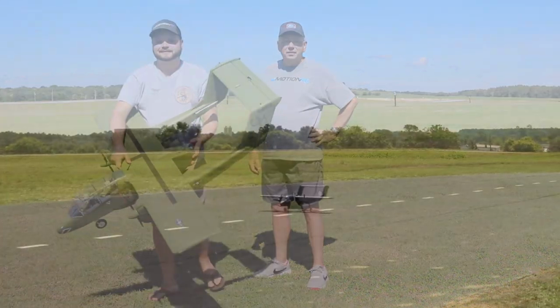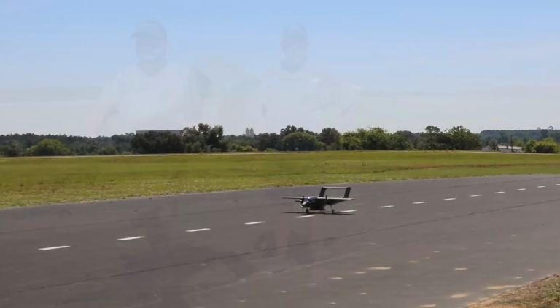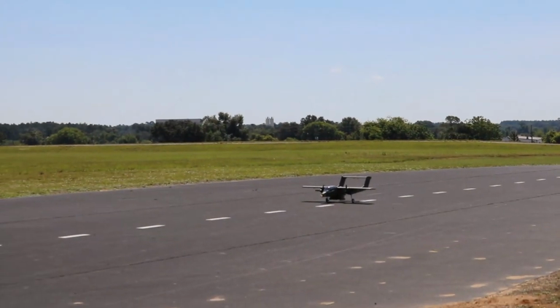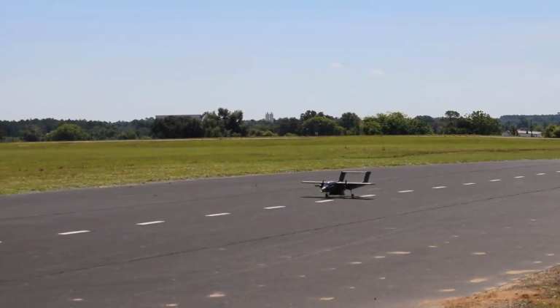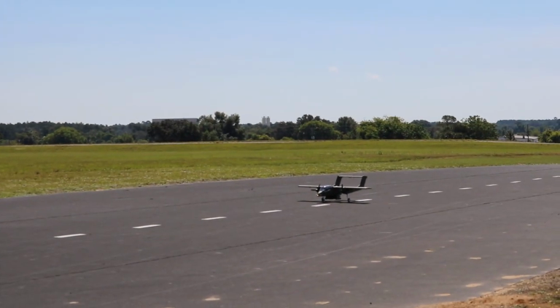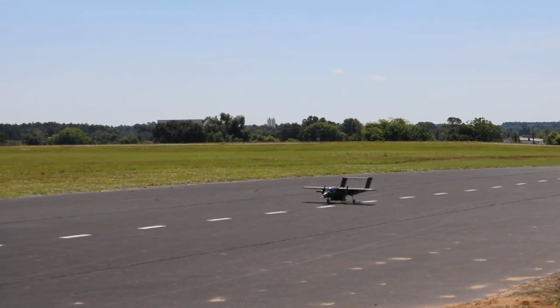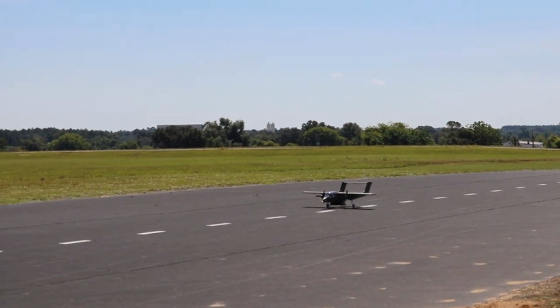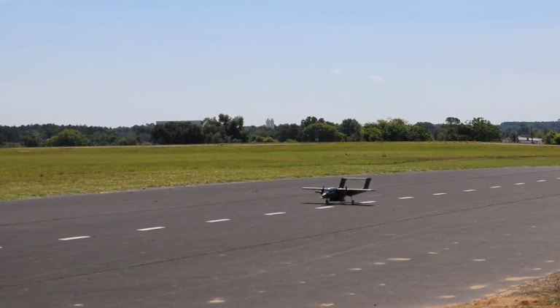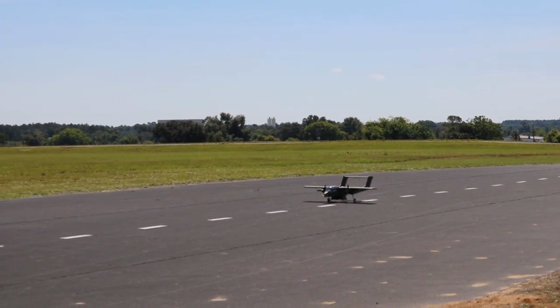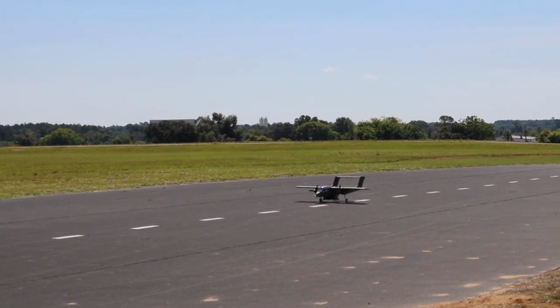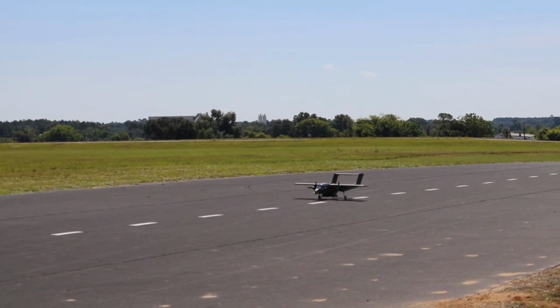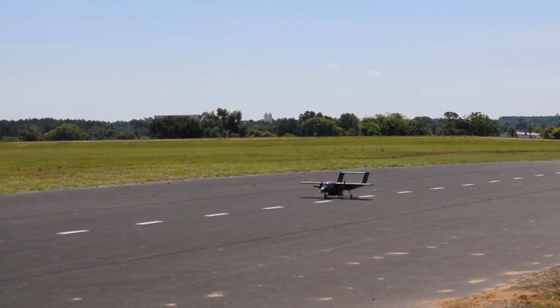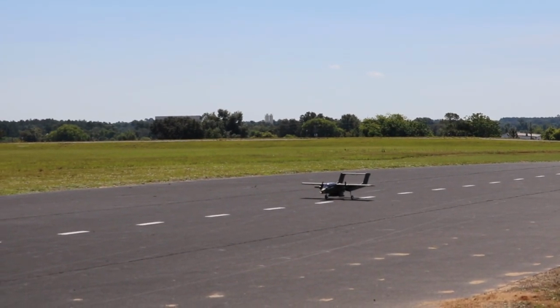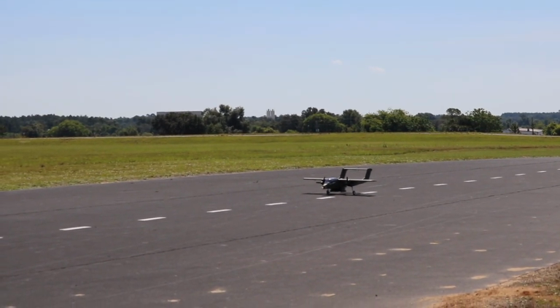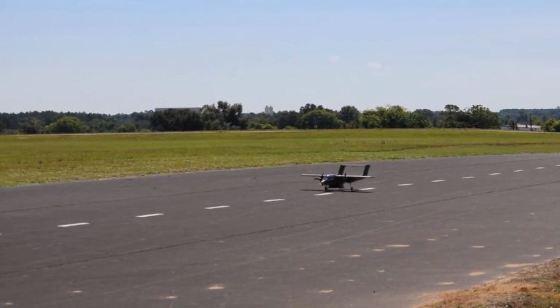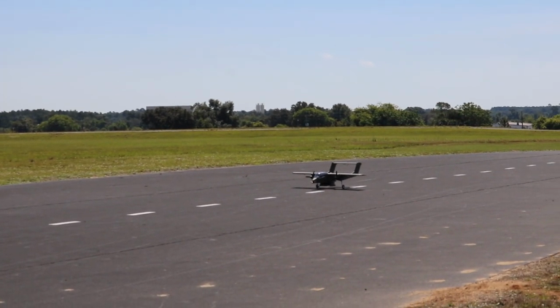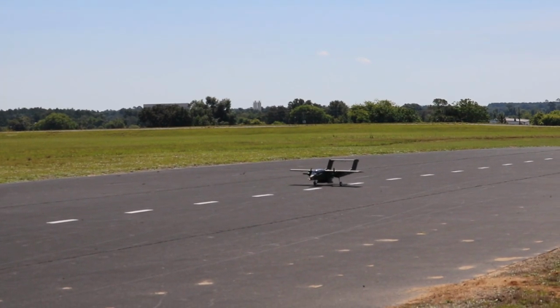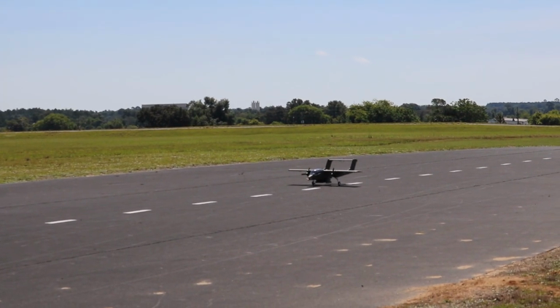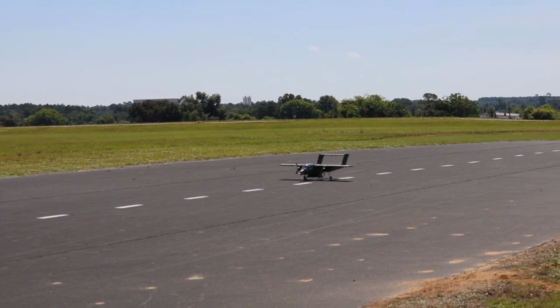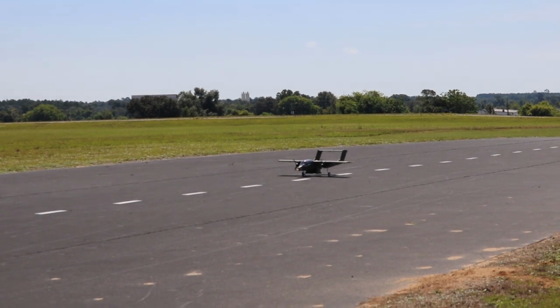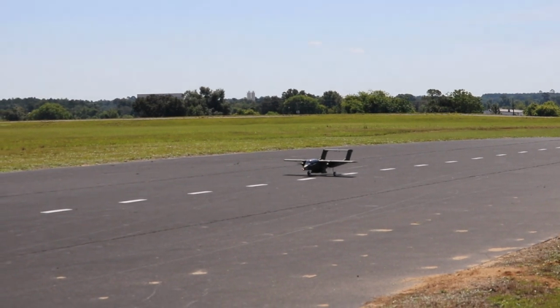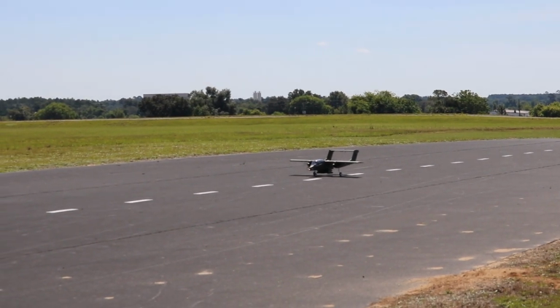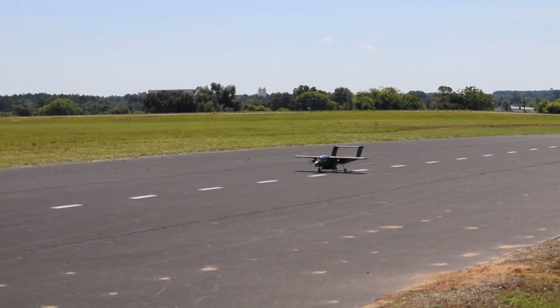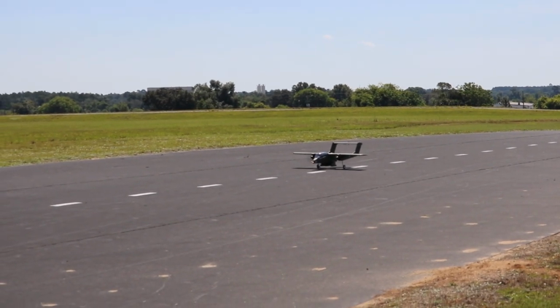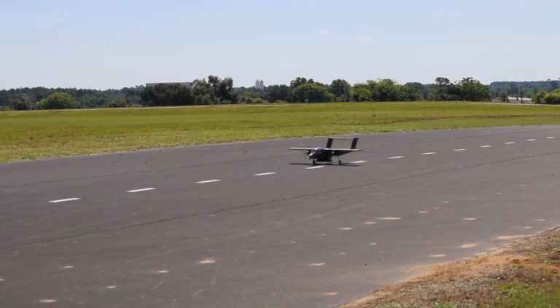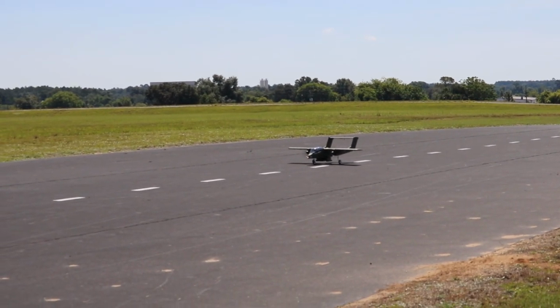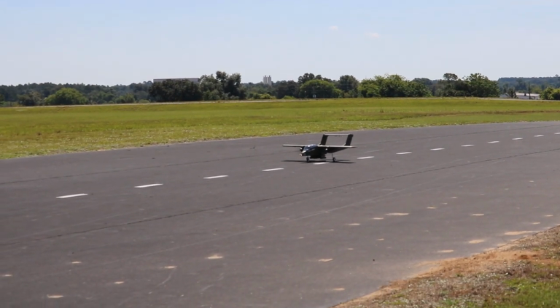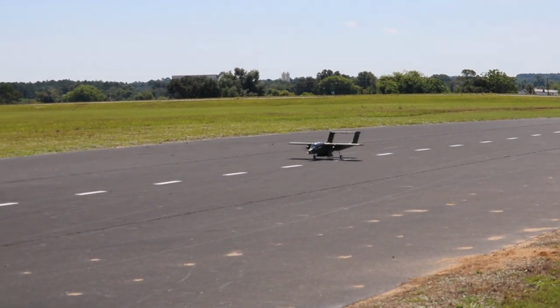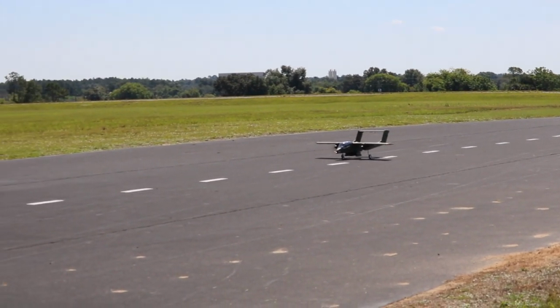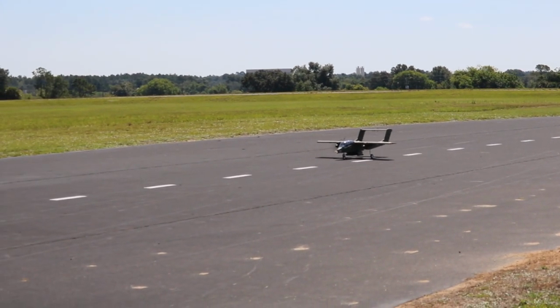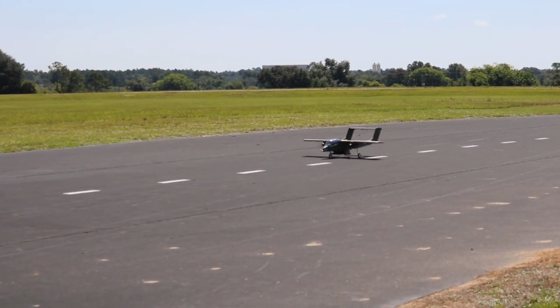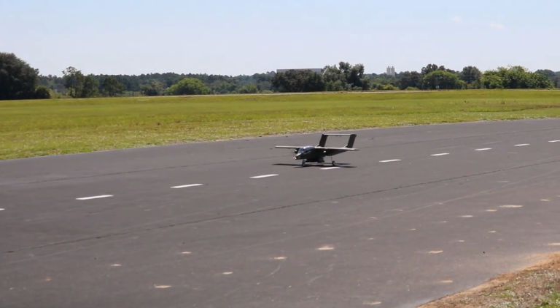All right guys, here we go on the maiden flight of the brand new OV-10. We've got about a five mile an hour wind right down the runway — beautiful day for this.